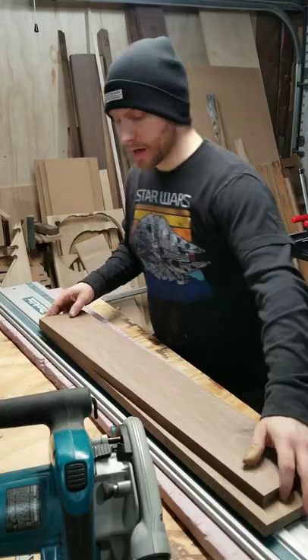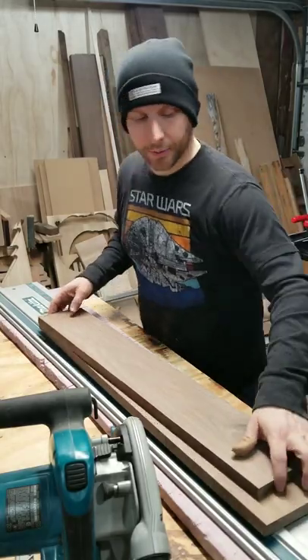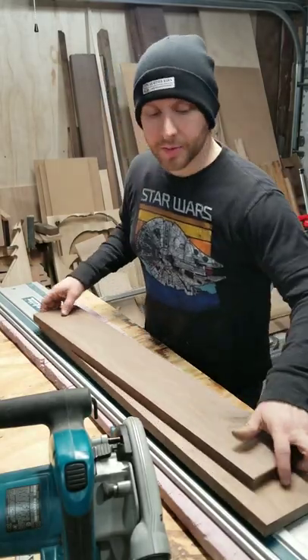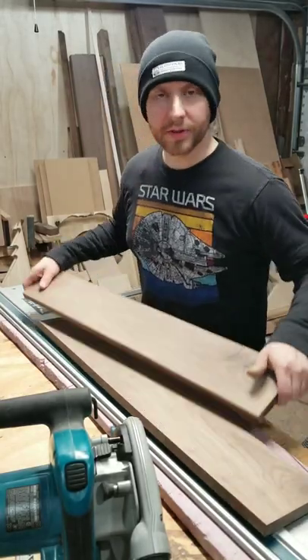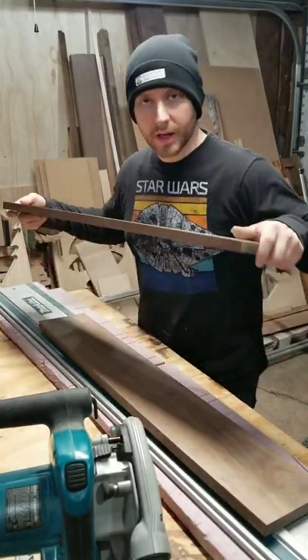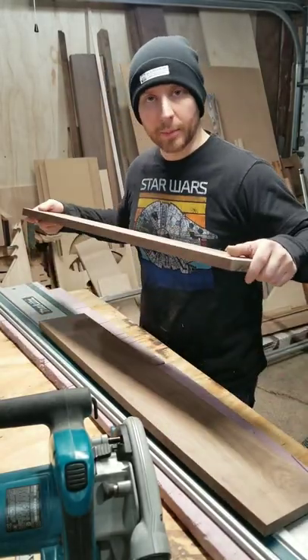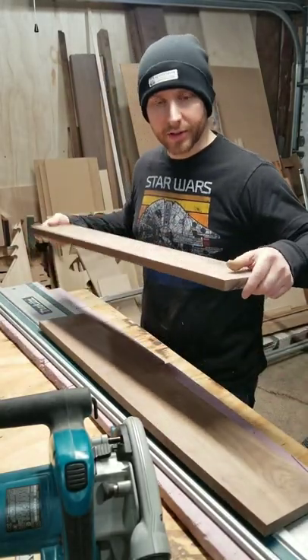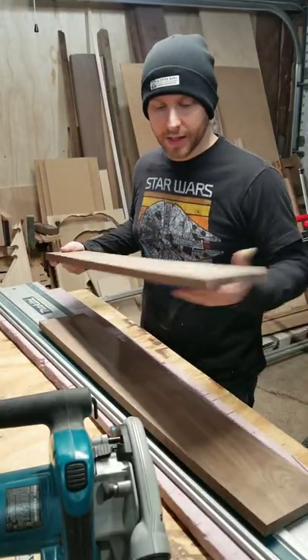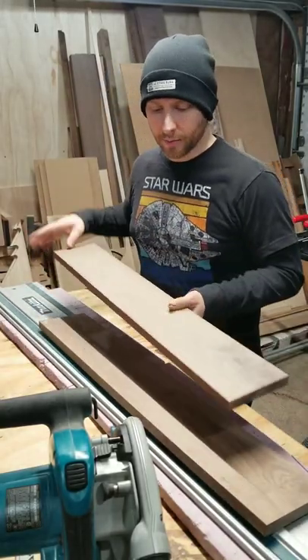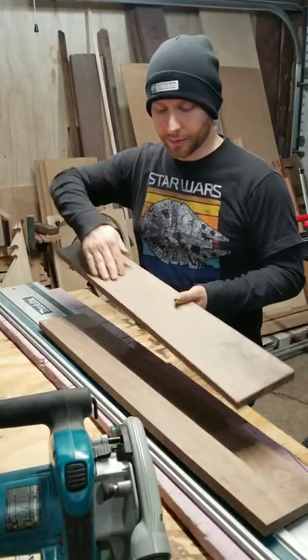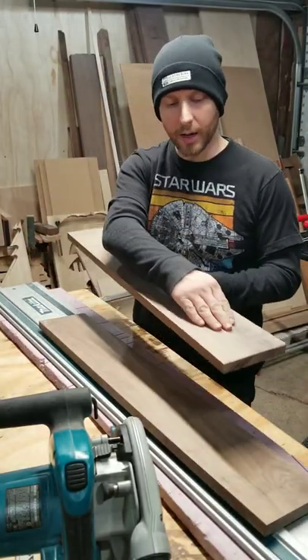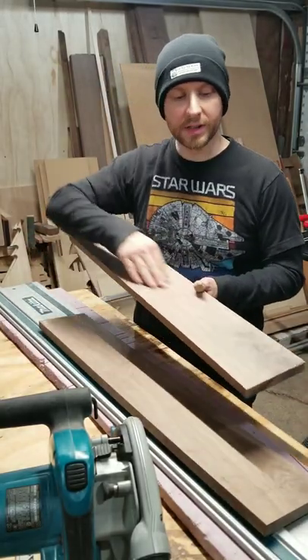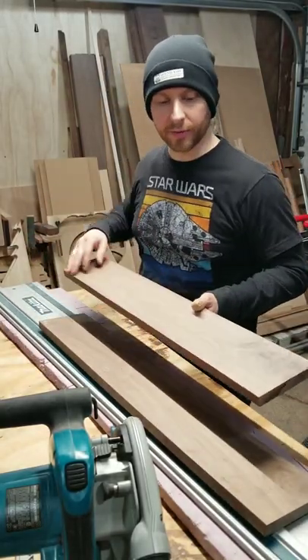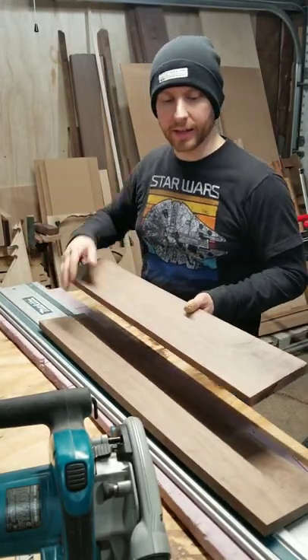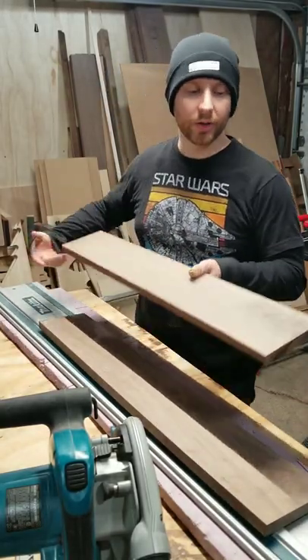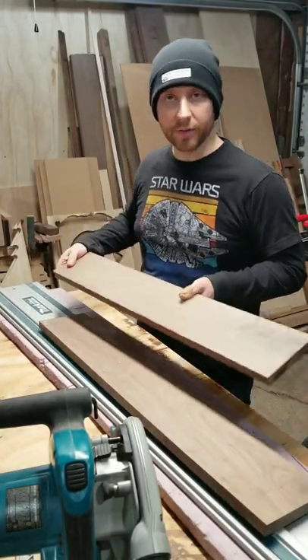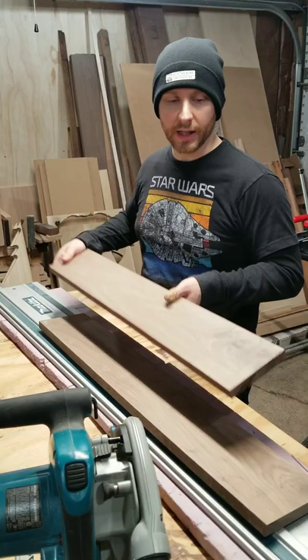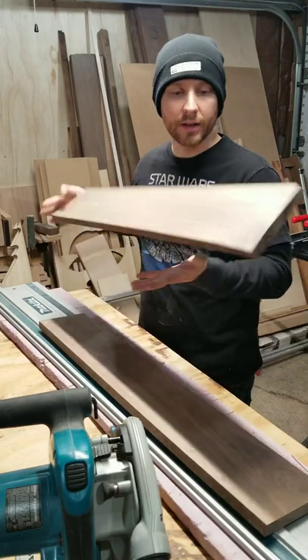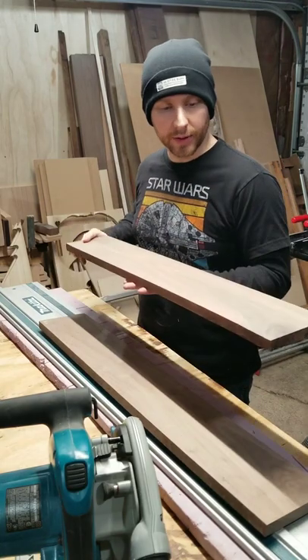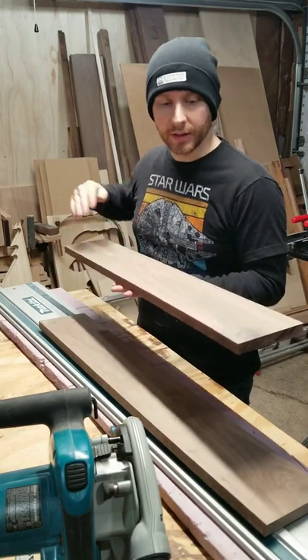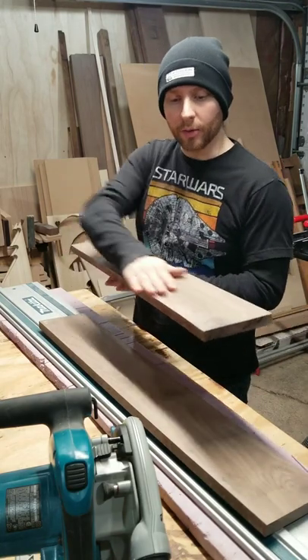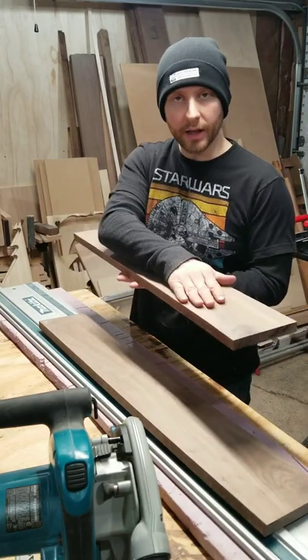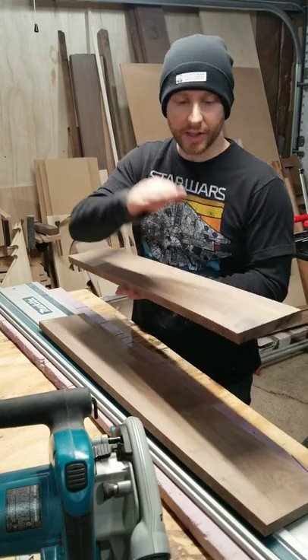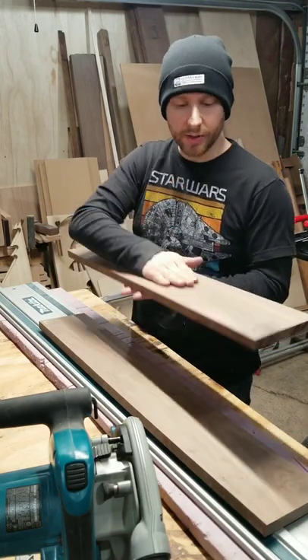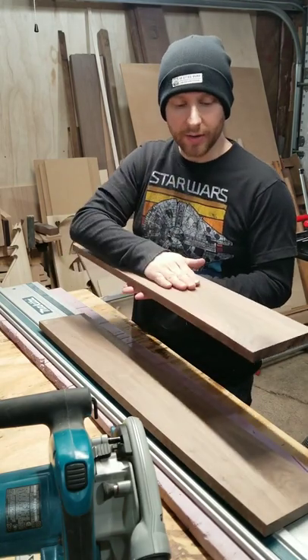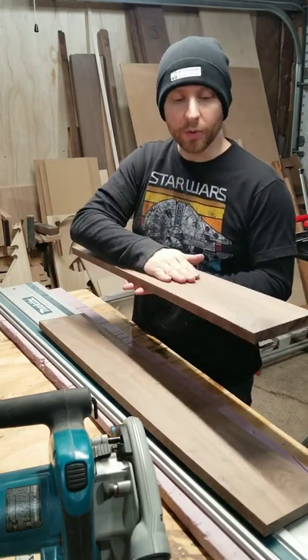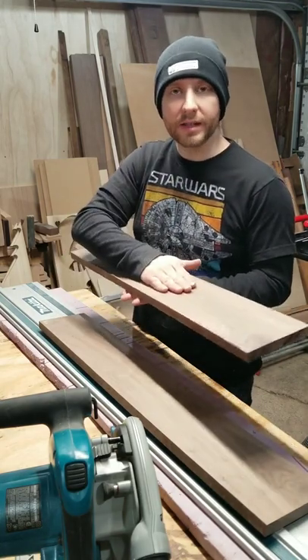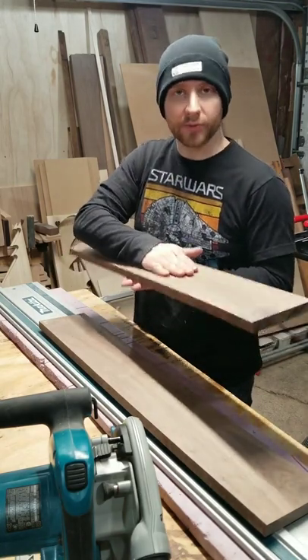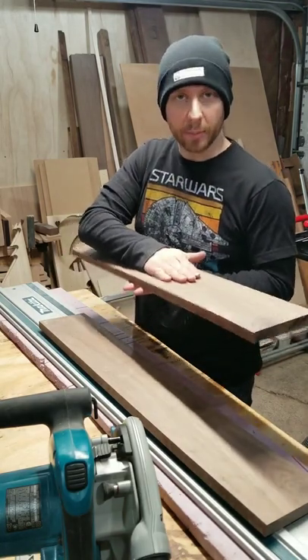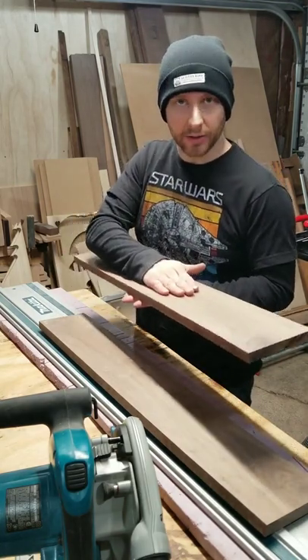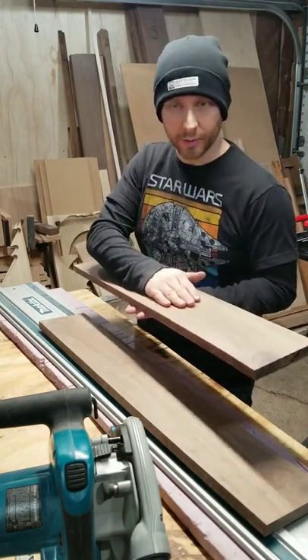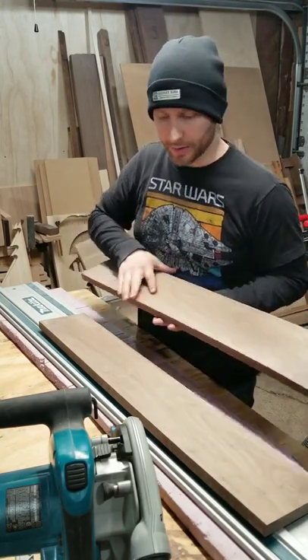I threw these boards on my planer sled, ran it through and got one side flat, took it off the sled, flipped it, ran the other side. So now I have both faces flat and parallel to each other.